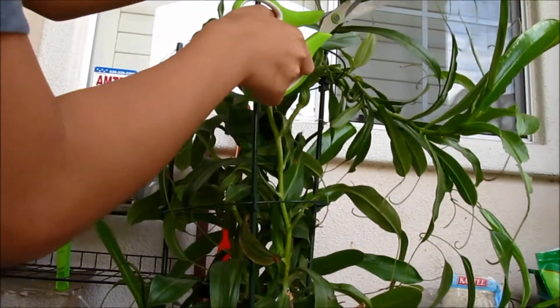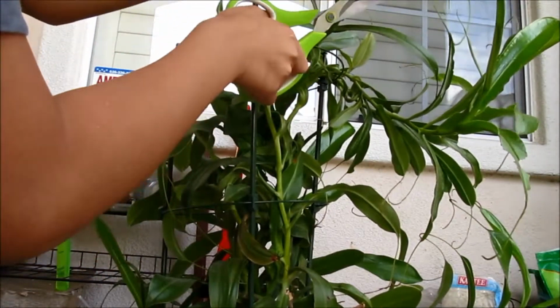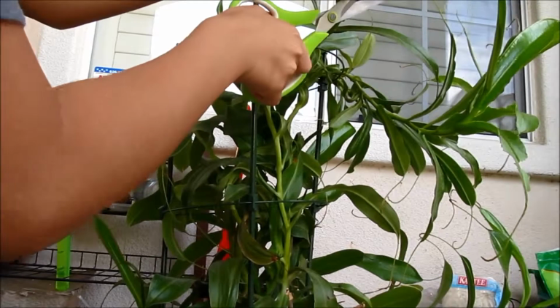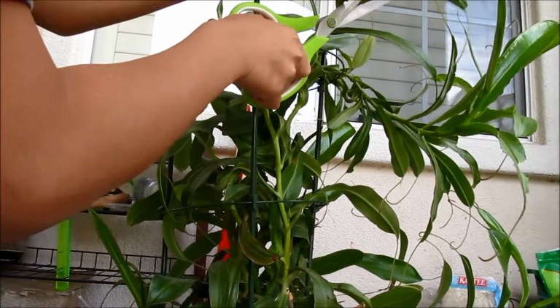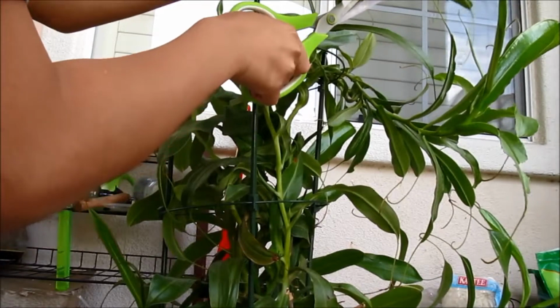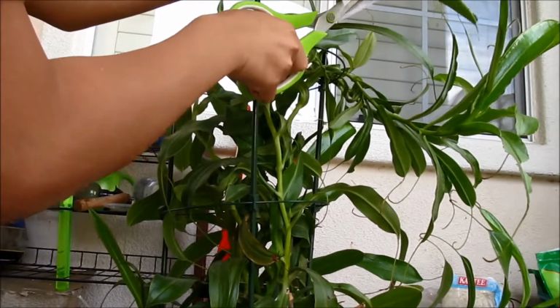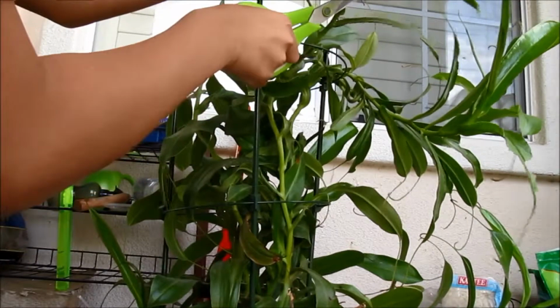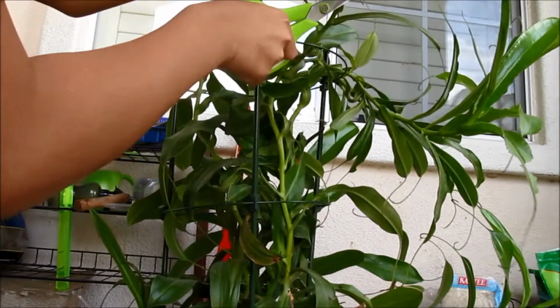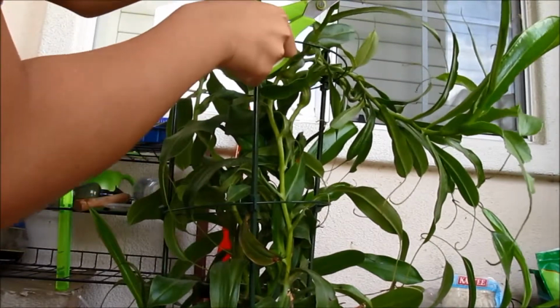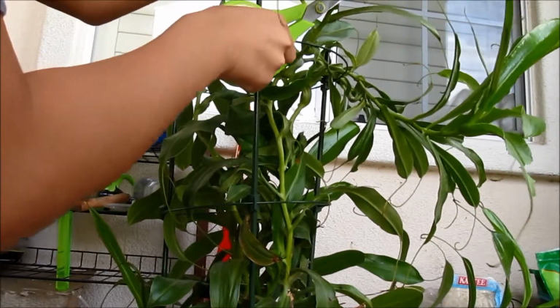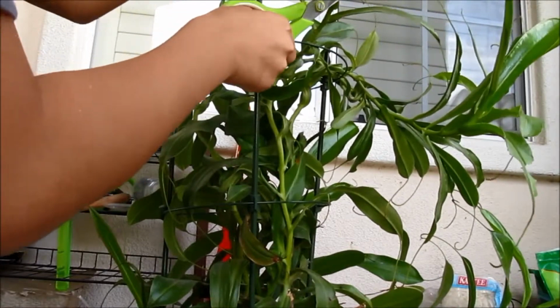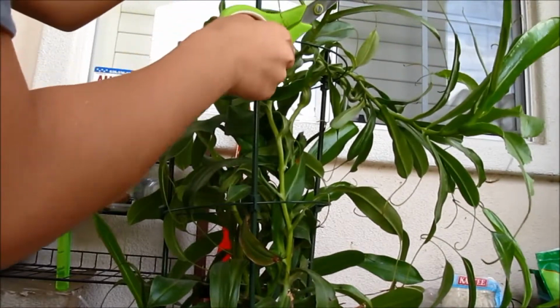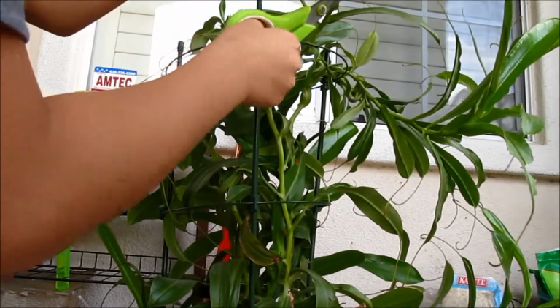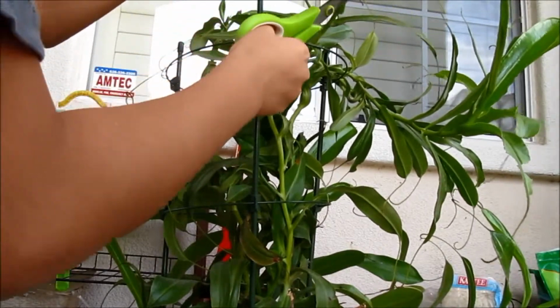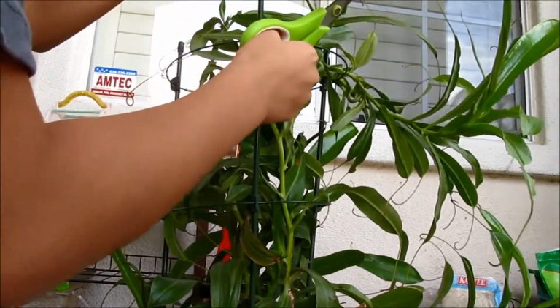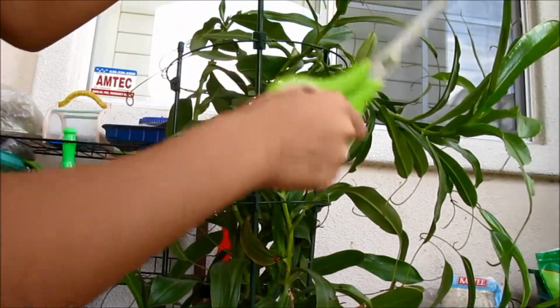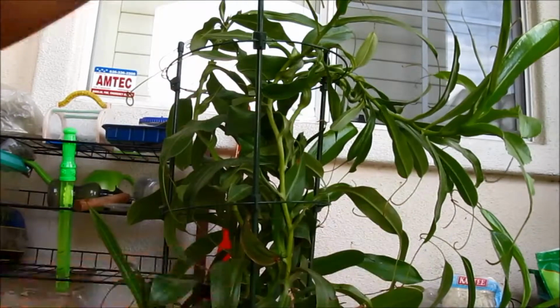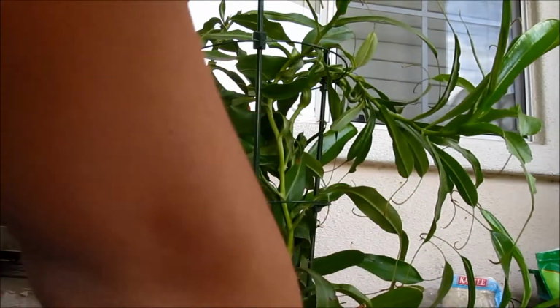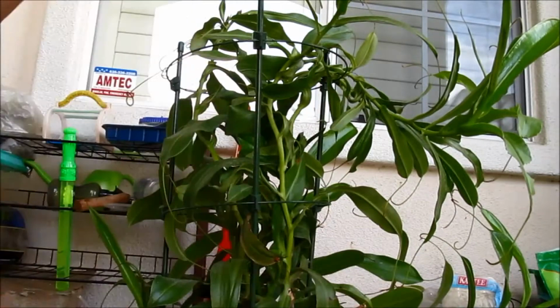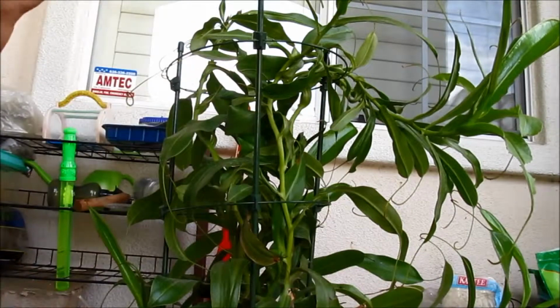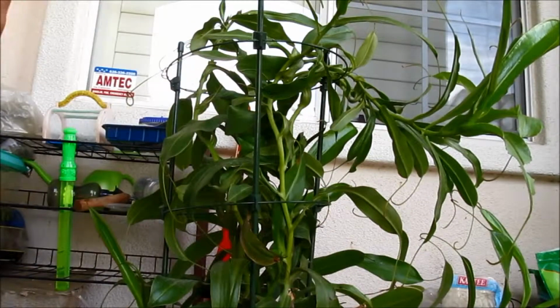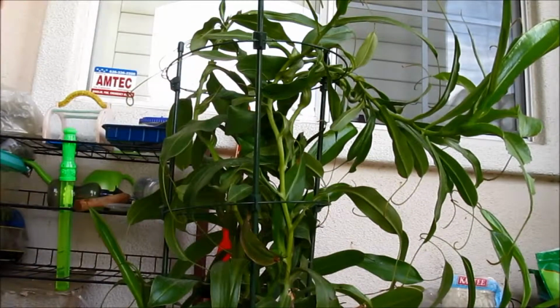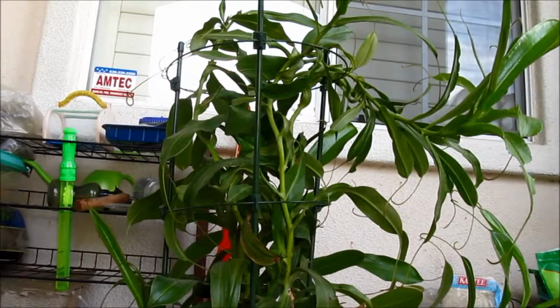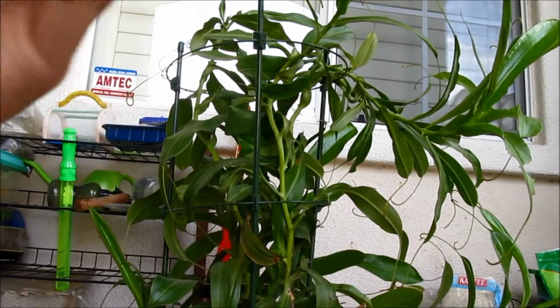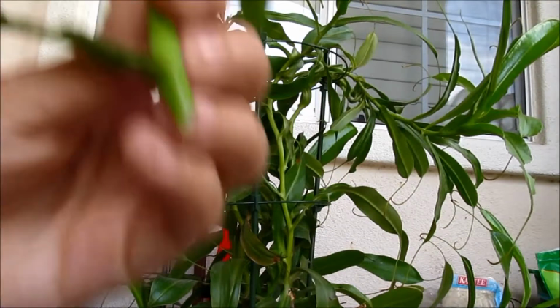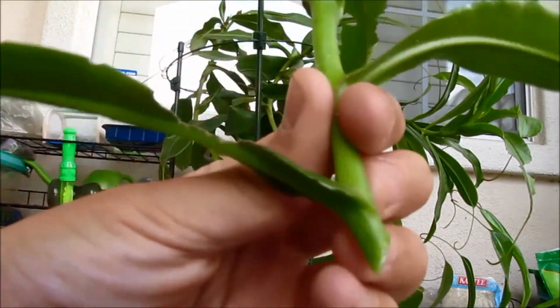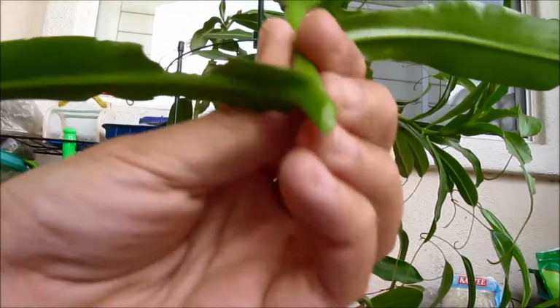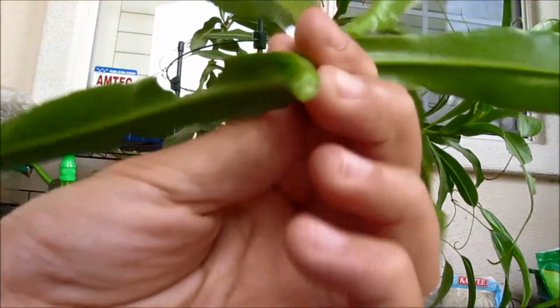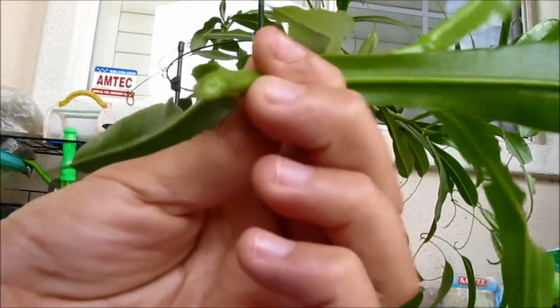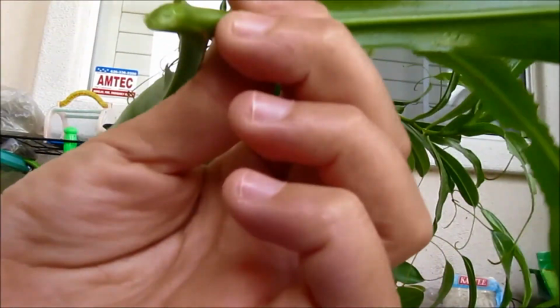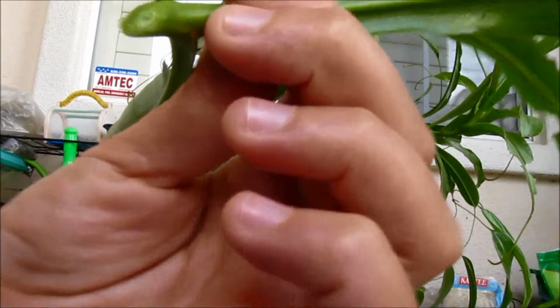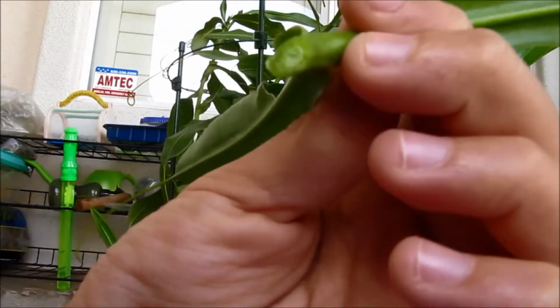Hold on to the top of the stem, press on it, and you cut it. Now what you will get is a white spot on here.